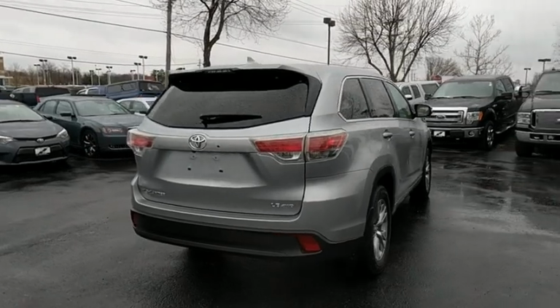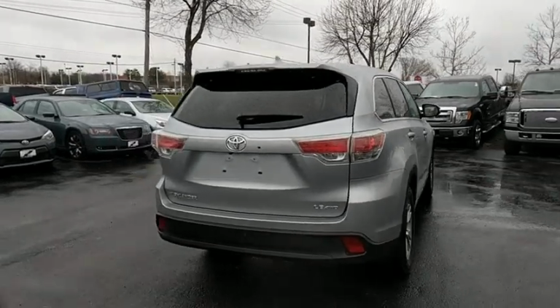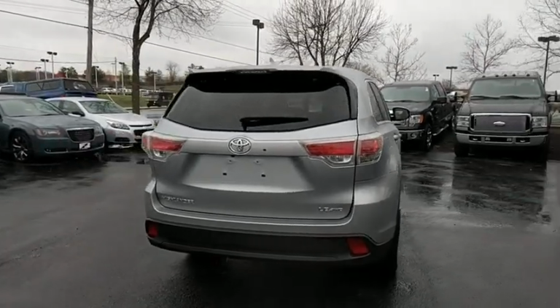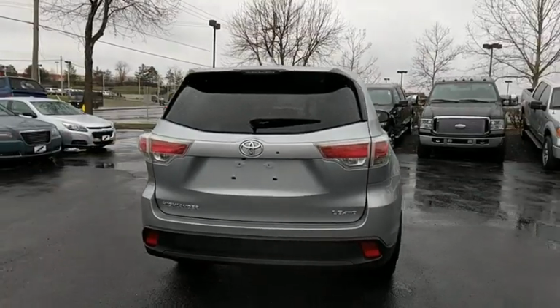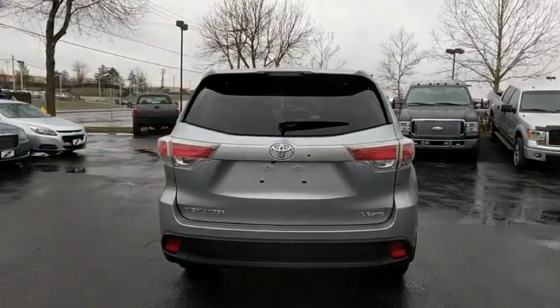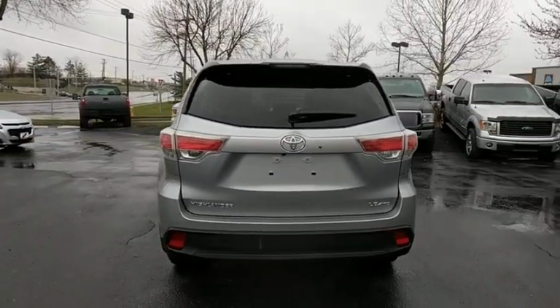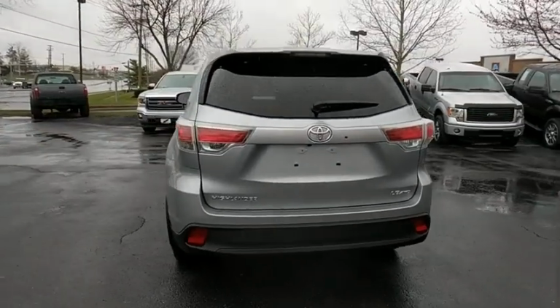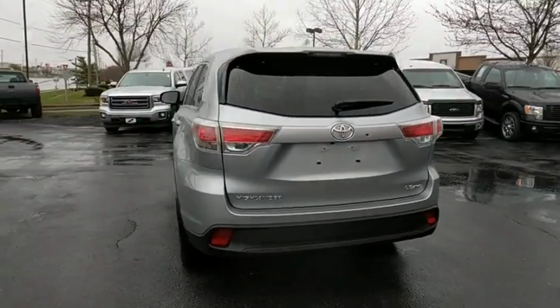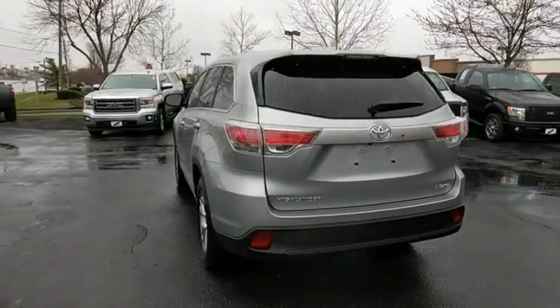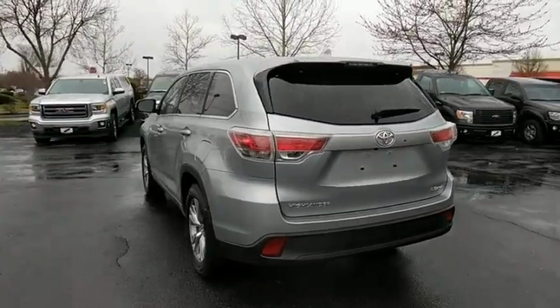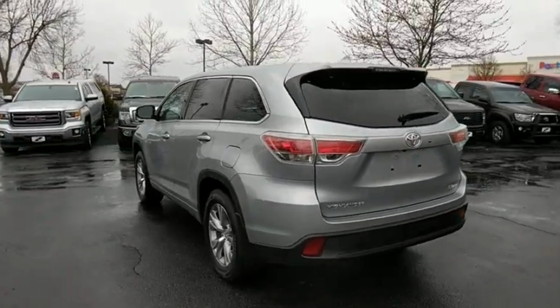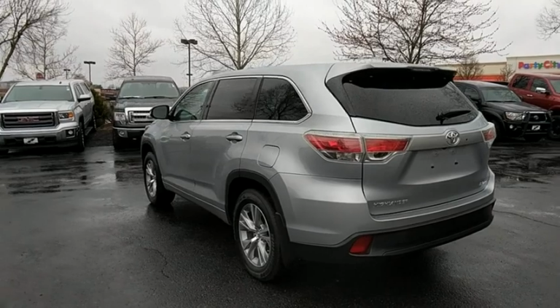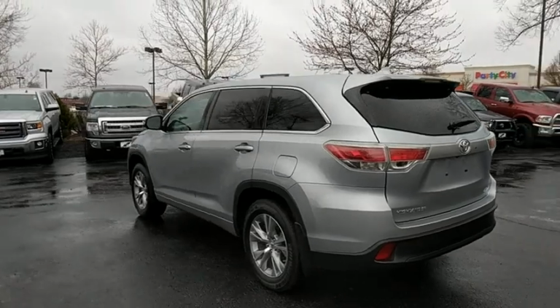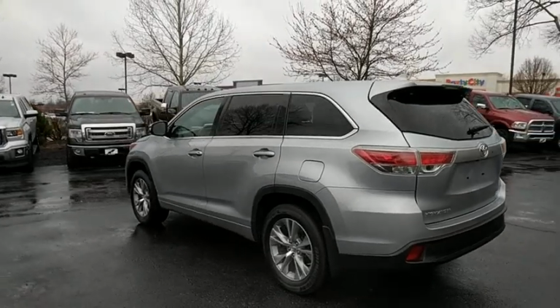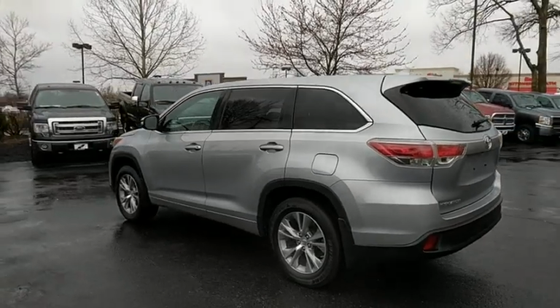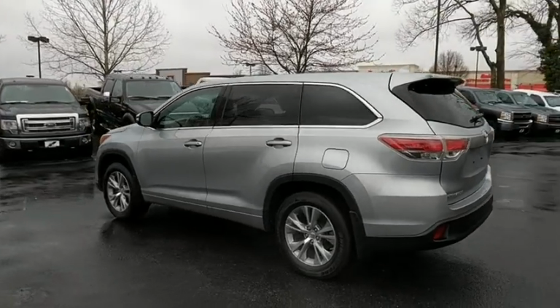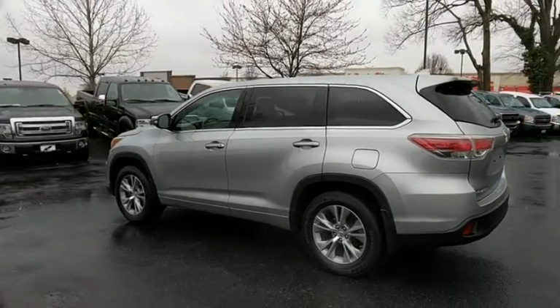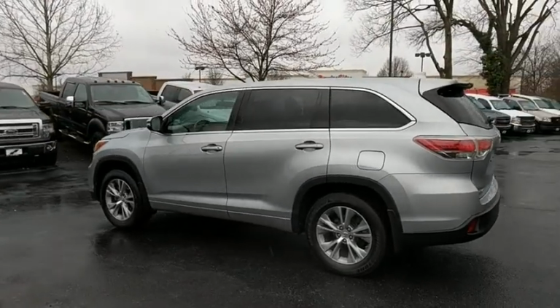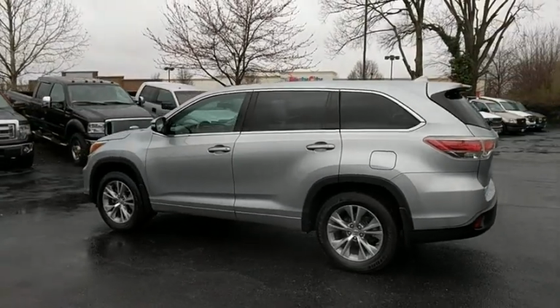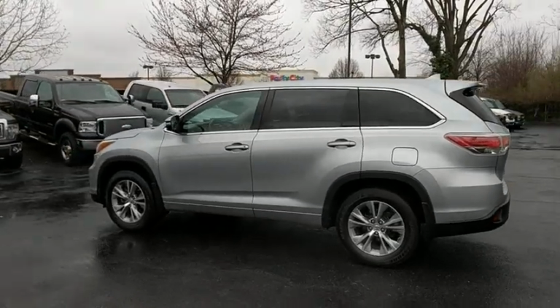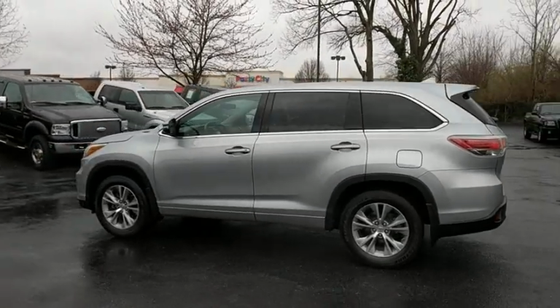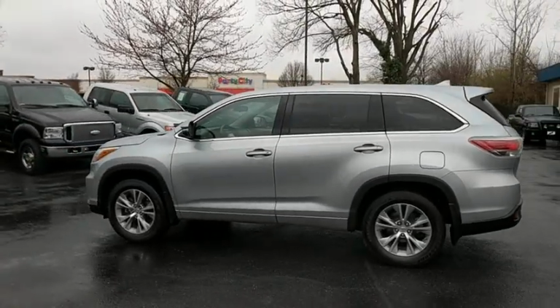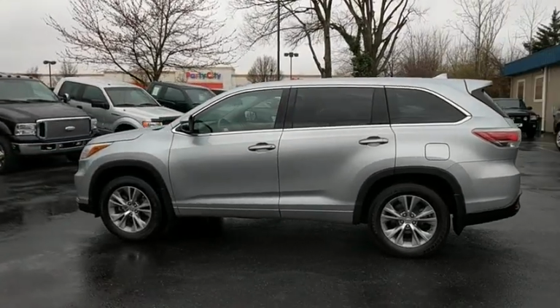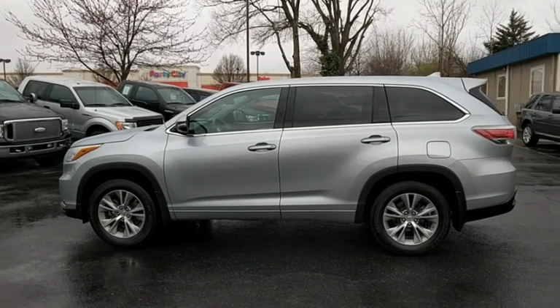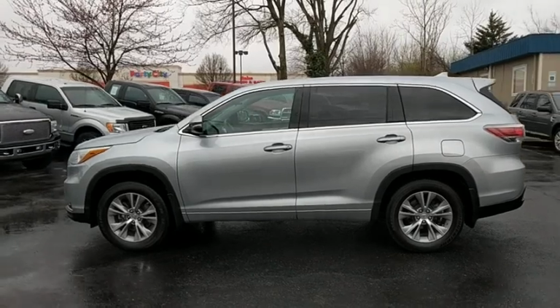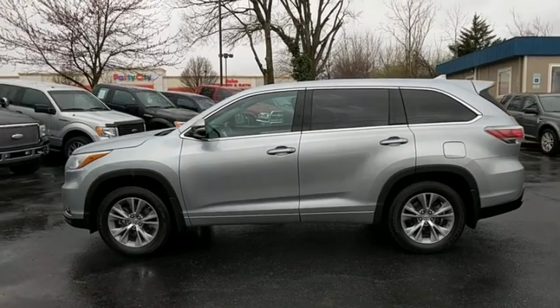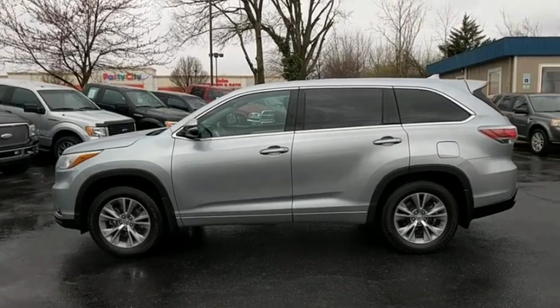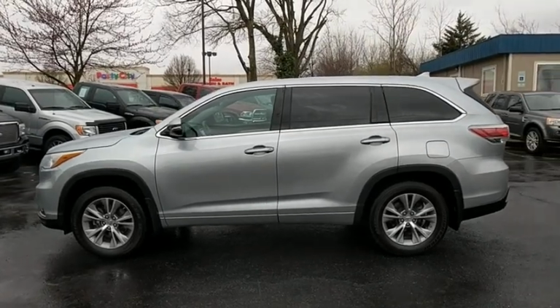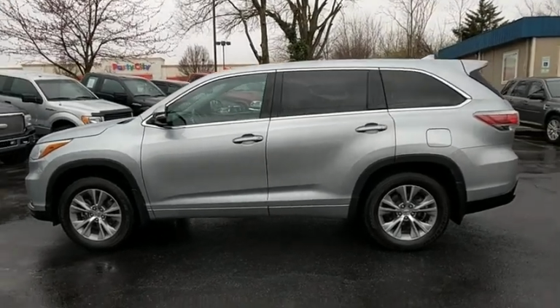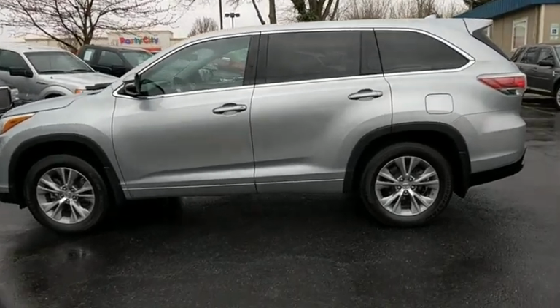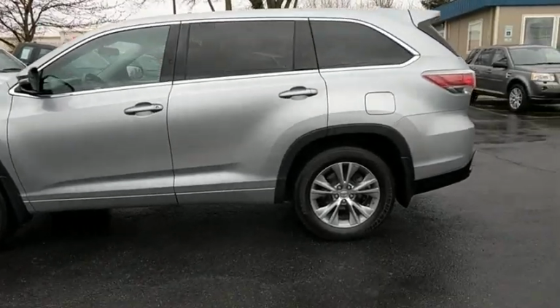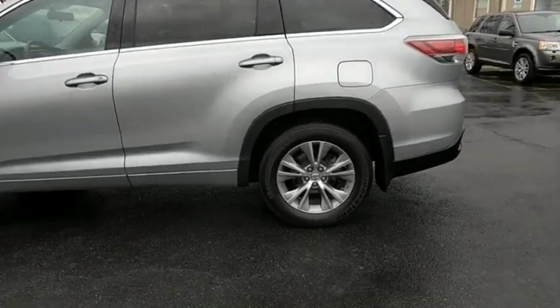This vehicle has less than 75,000 miles. Here are some of this vehicle's great options: traction control, dual airbags, power steering, alloy wheels, four-wheel disc brakes, CD player.